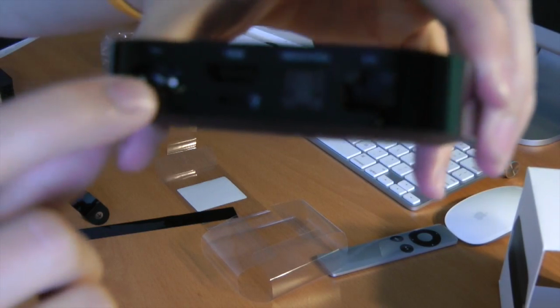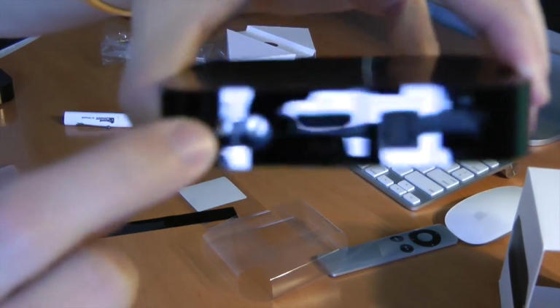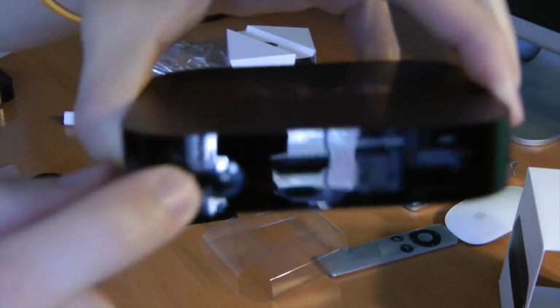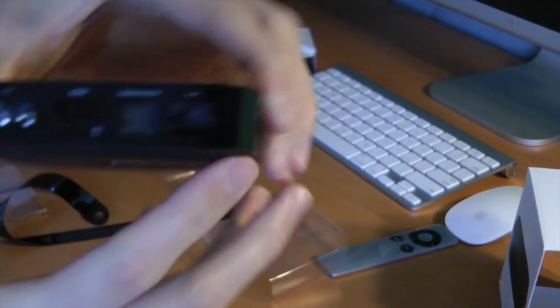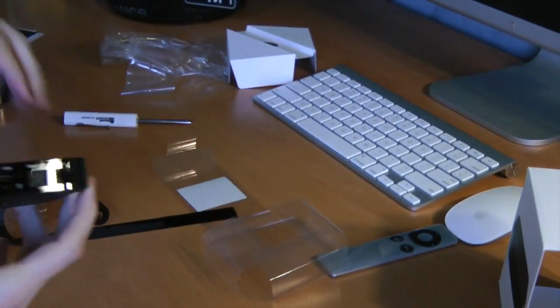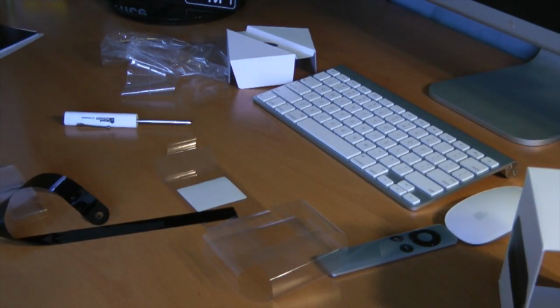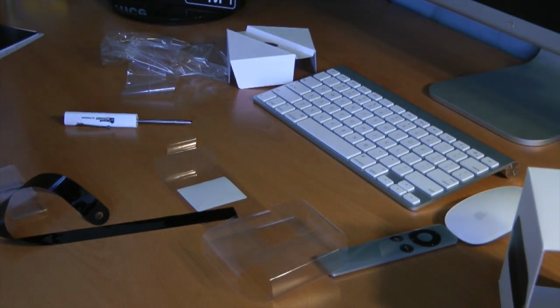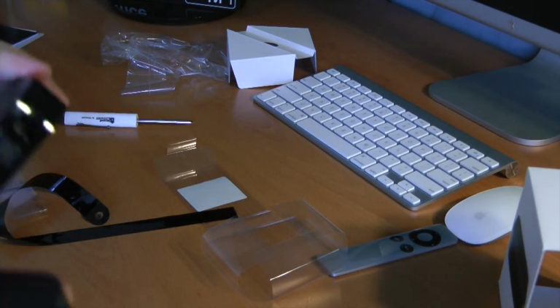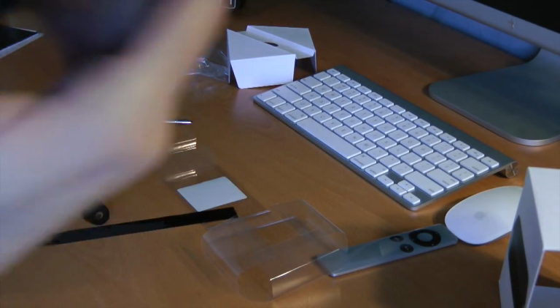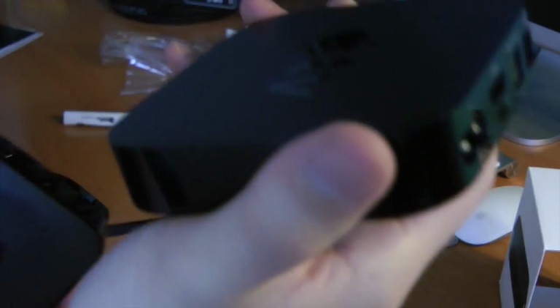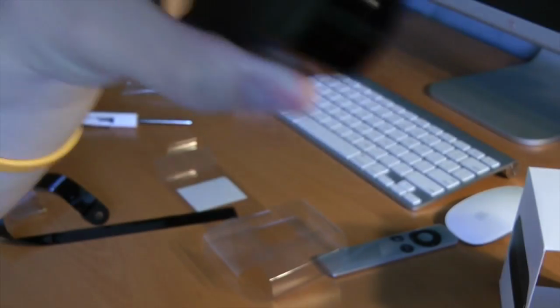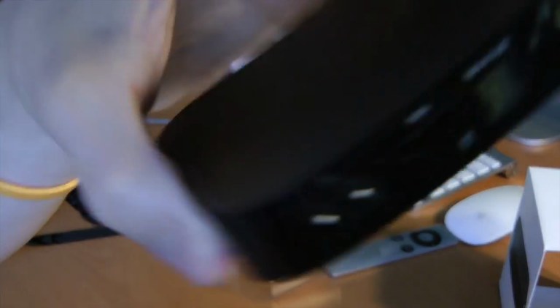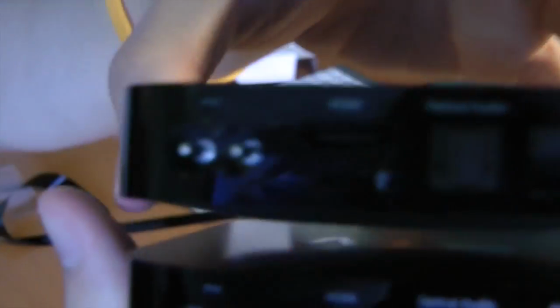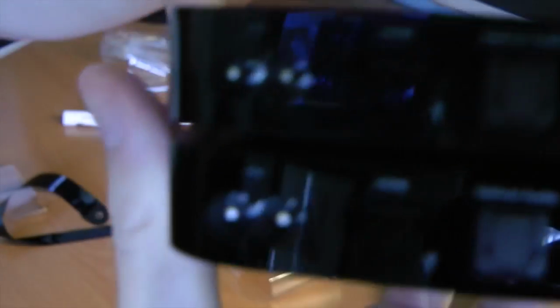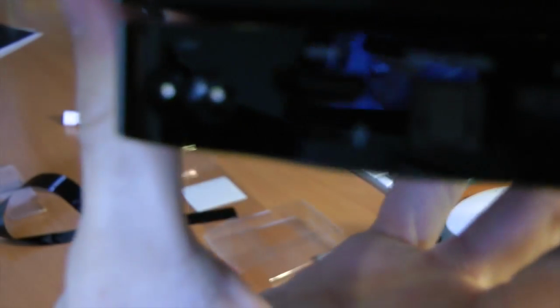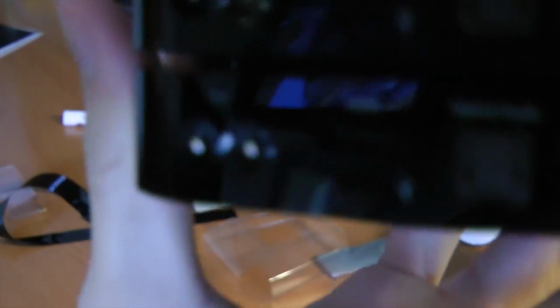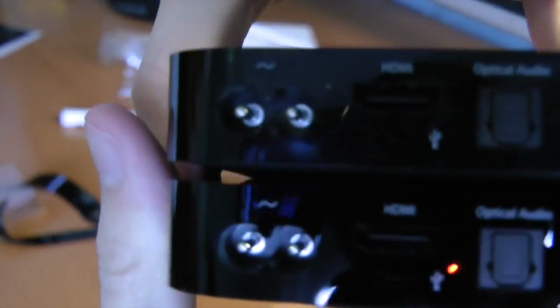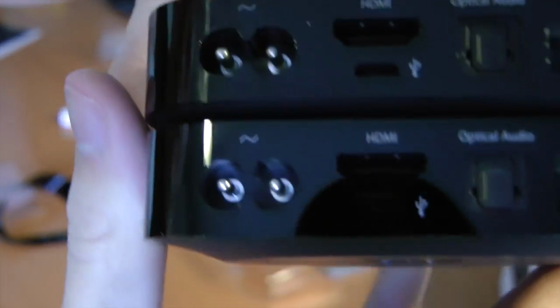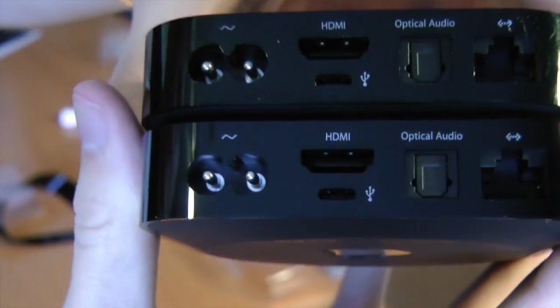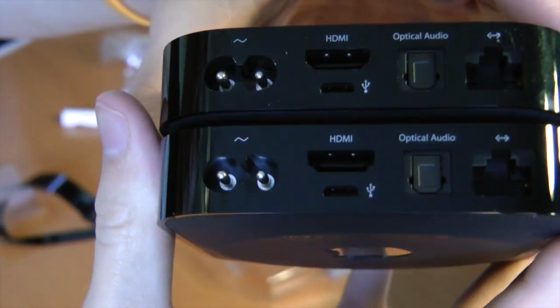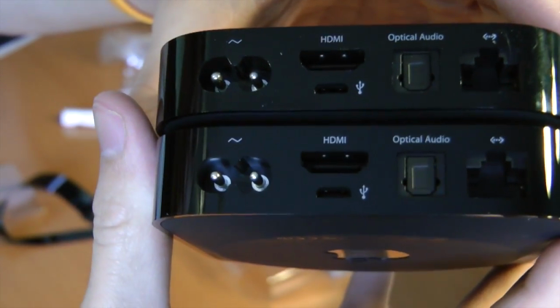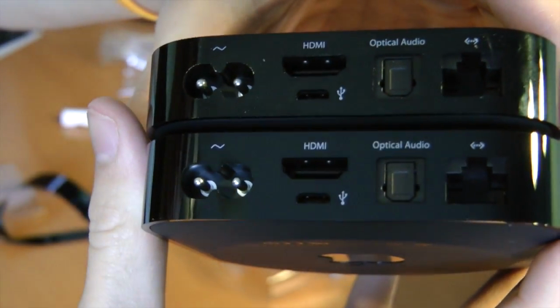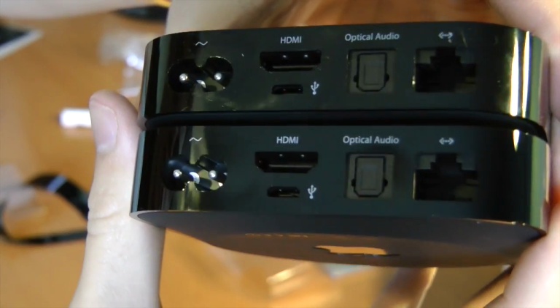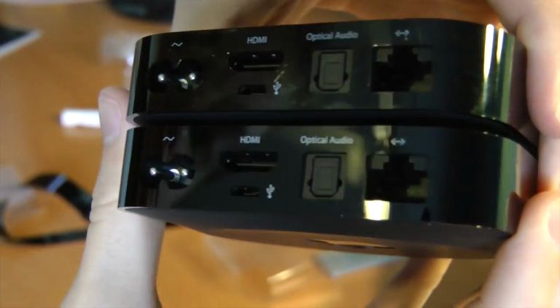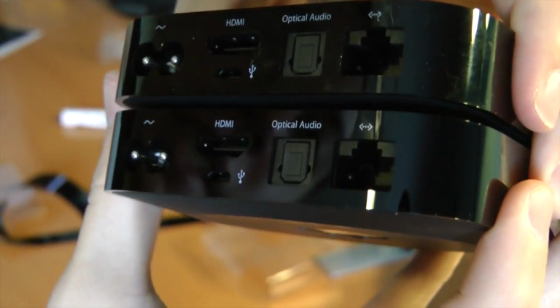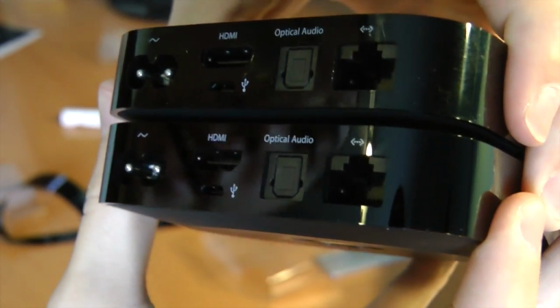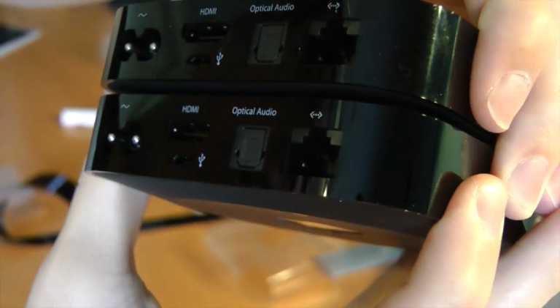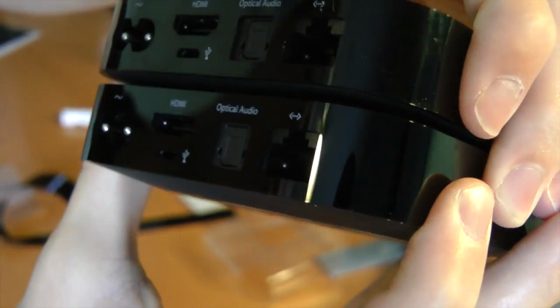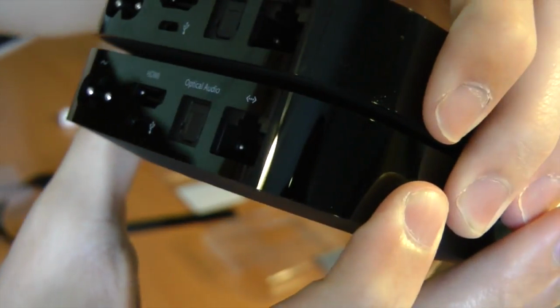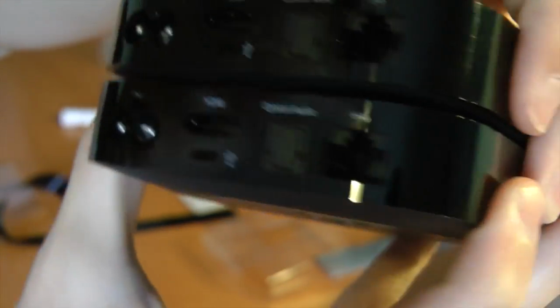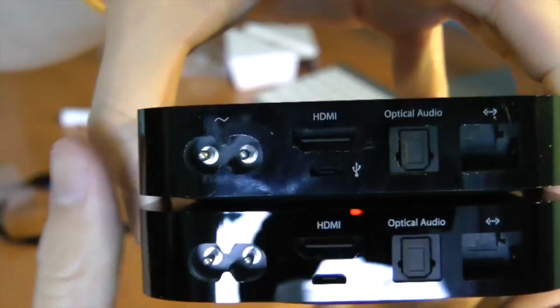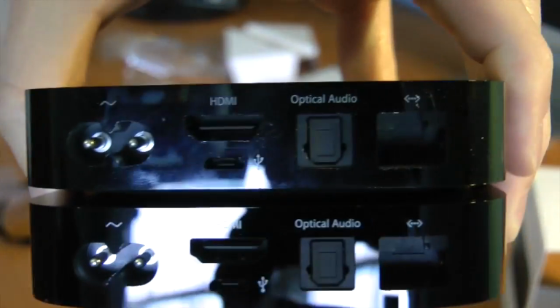And of course your power port. Let's get a little closer. The newer one is on the bottom, older one's on the top. They are exactly identical — I don't think a single thing has moved a millimeter.